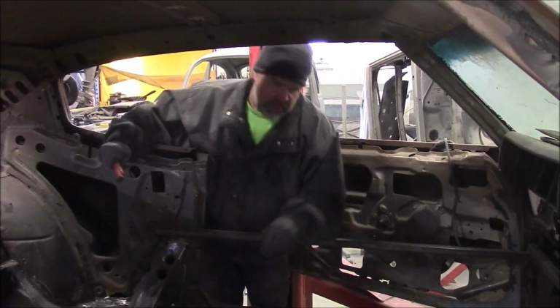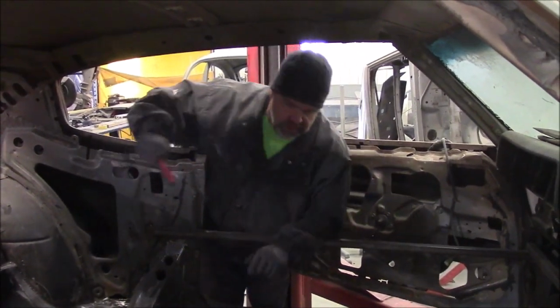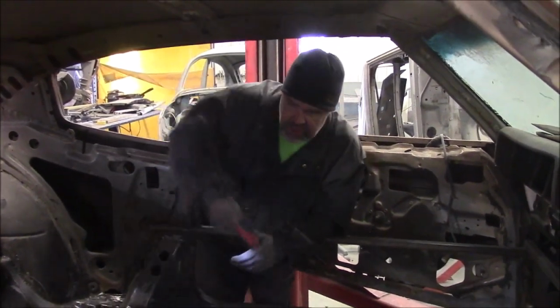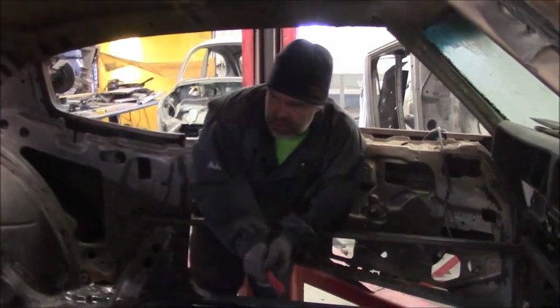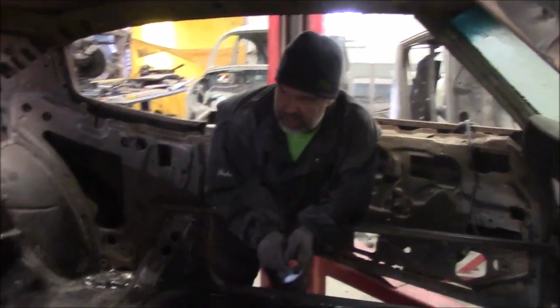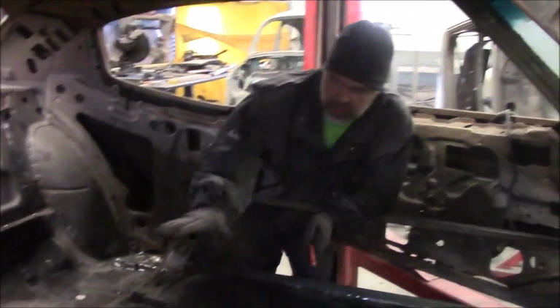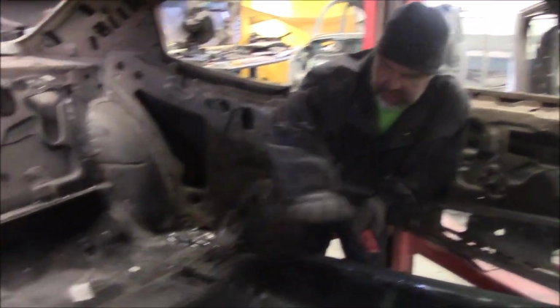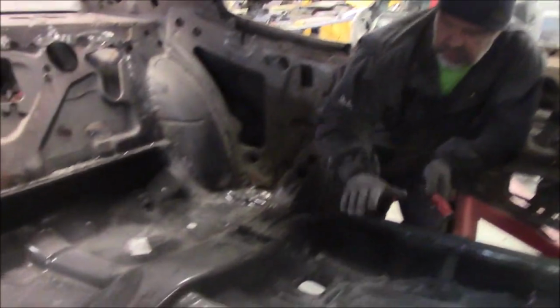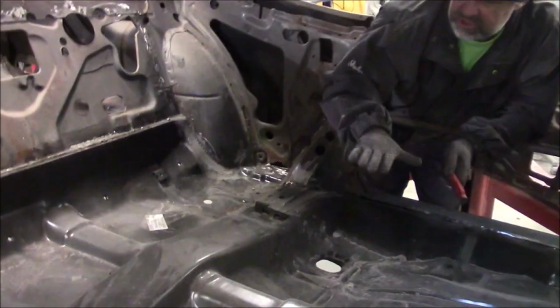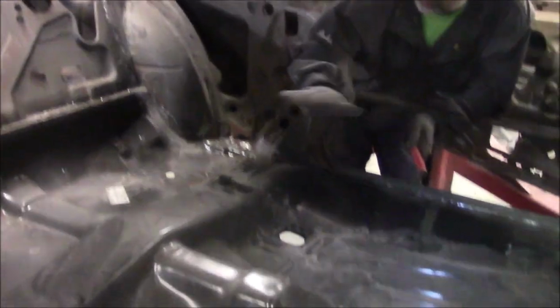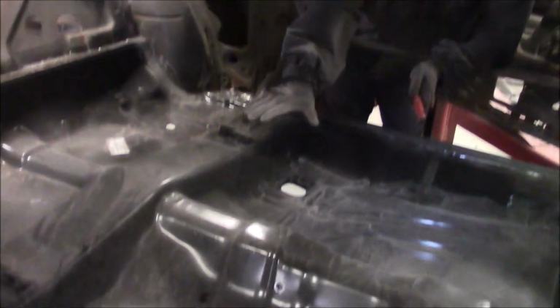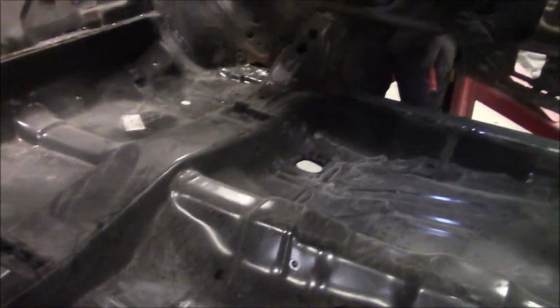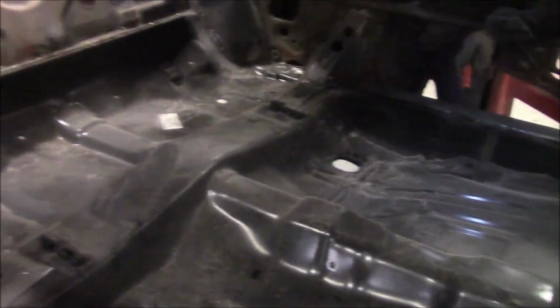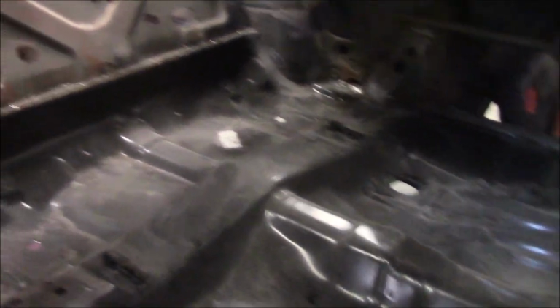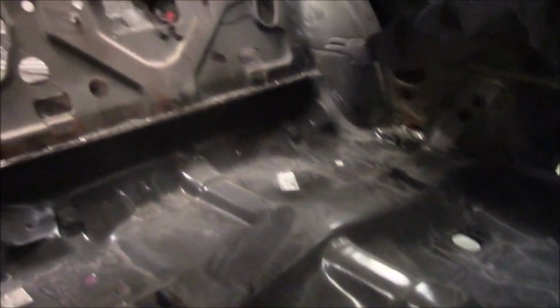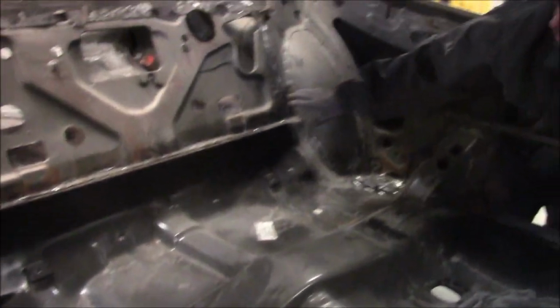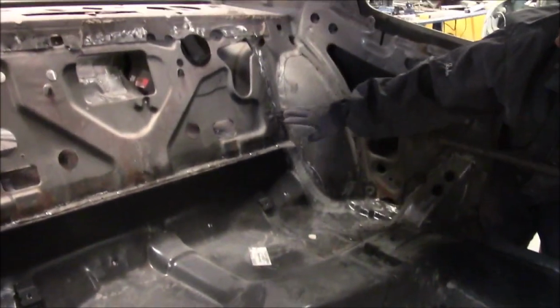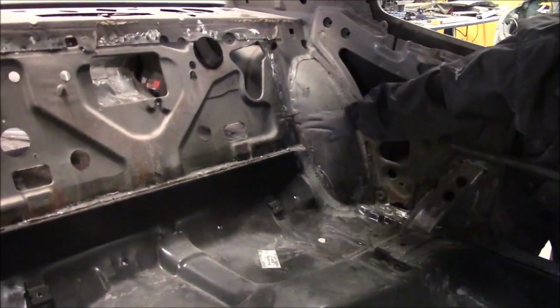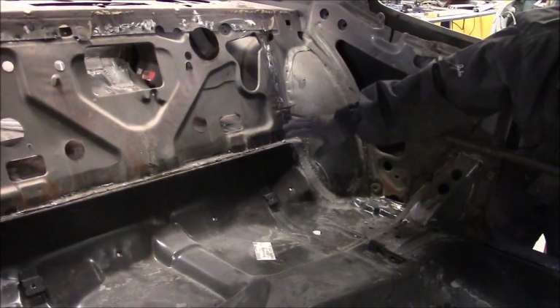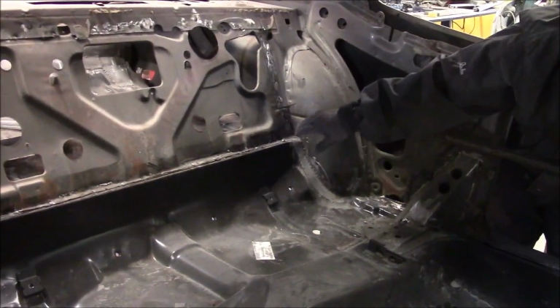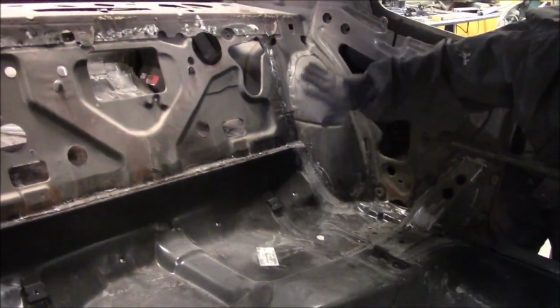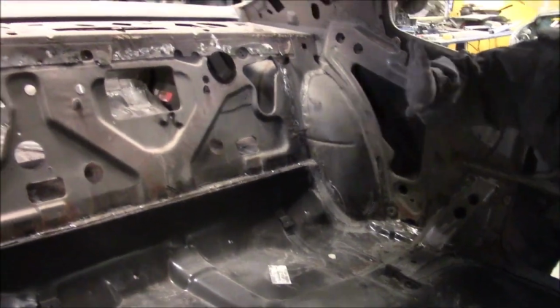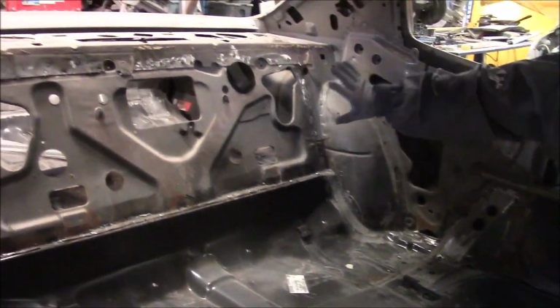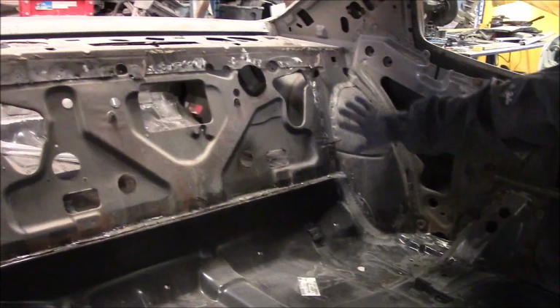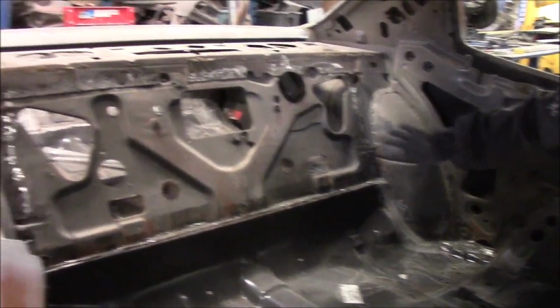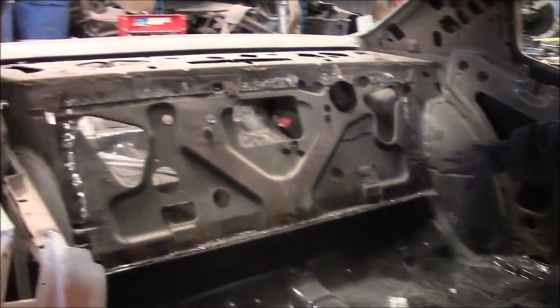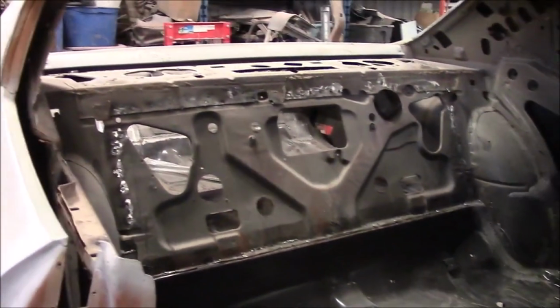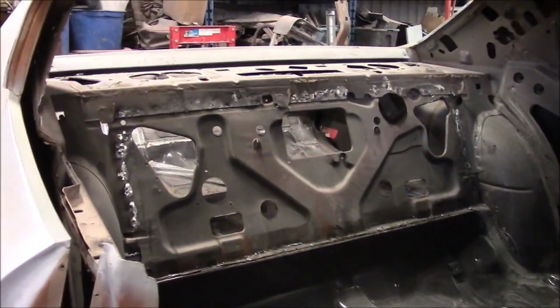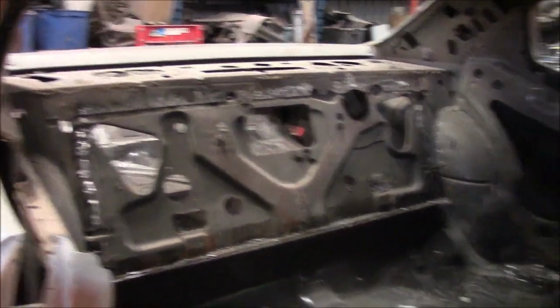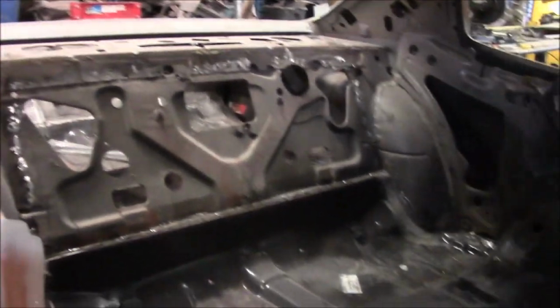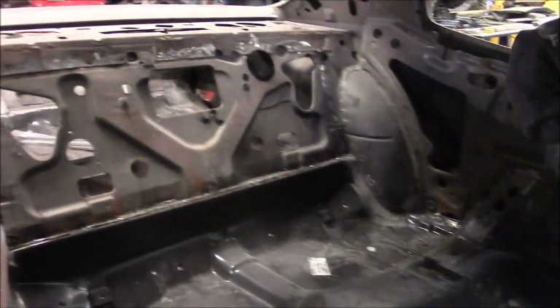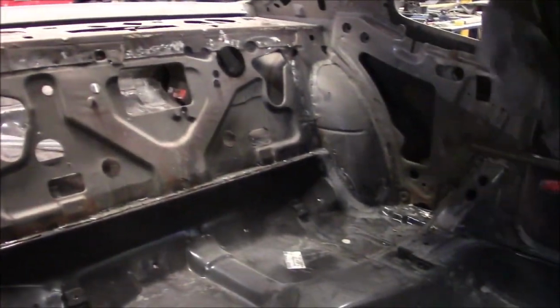In the earlier video we had the floor just about ready to go in, but we were redoing all of the rear parcel shelf and underneath the back seat and the rear wheel well areas.